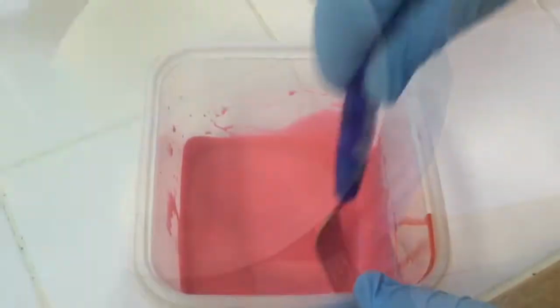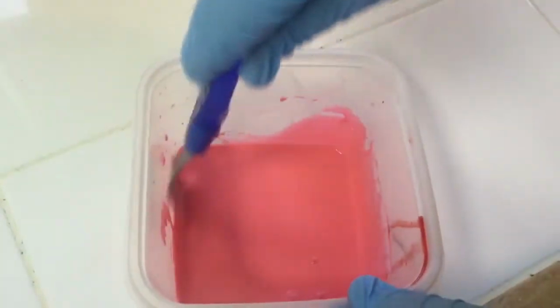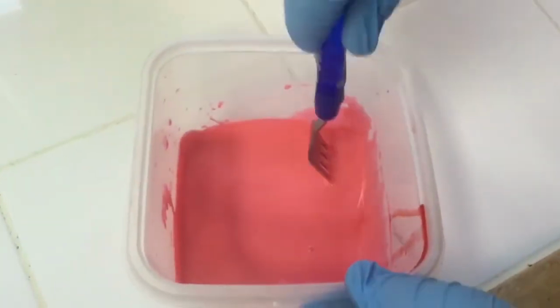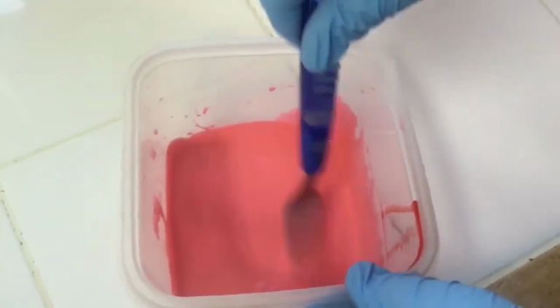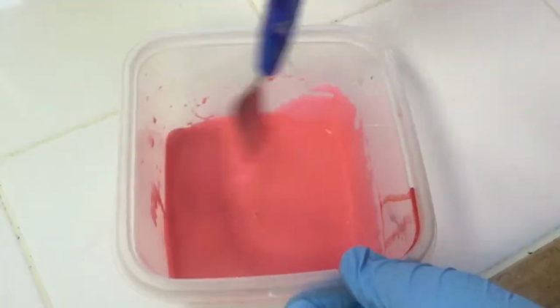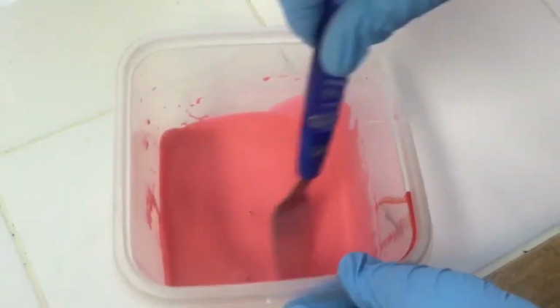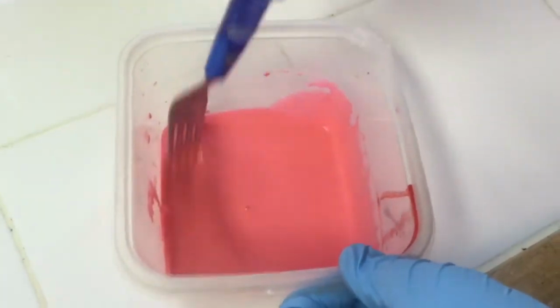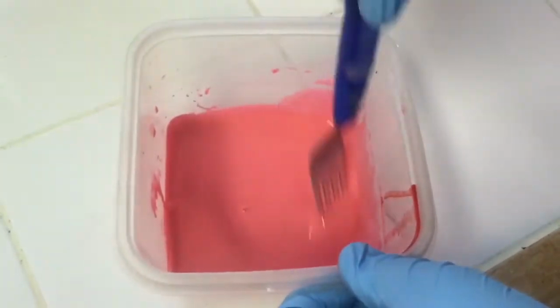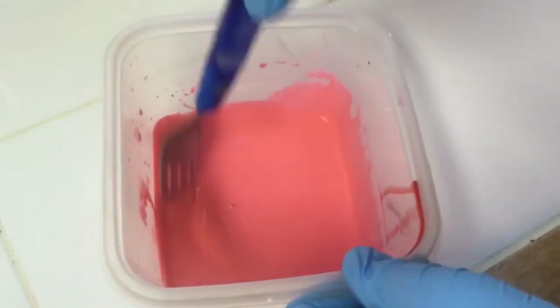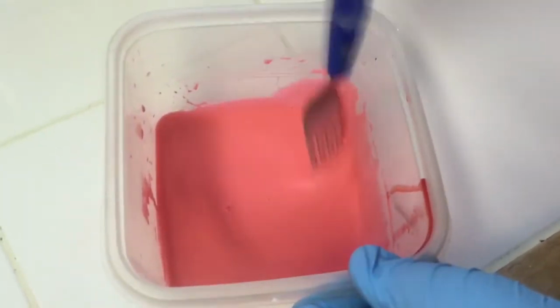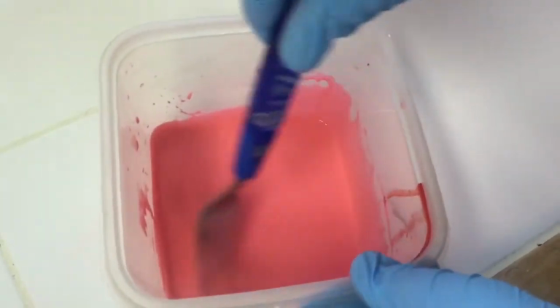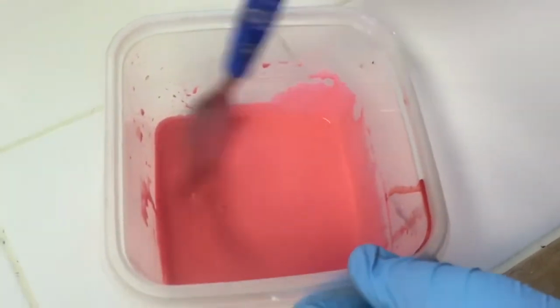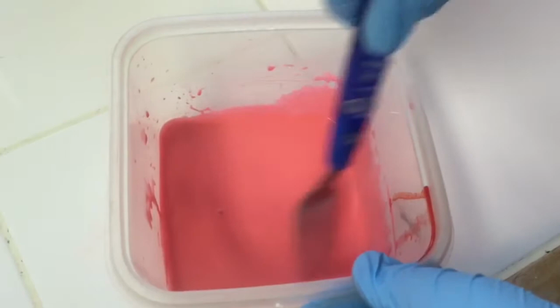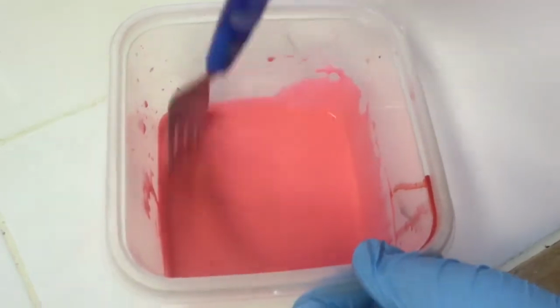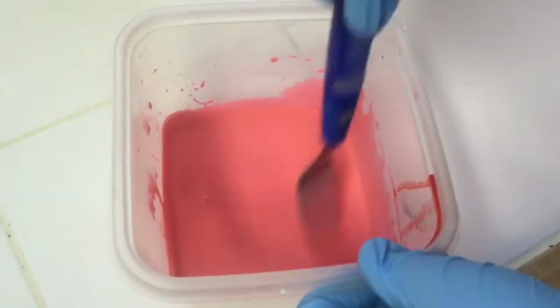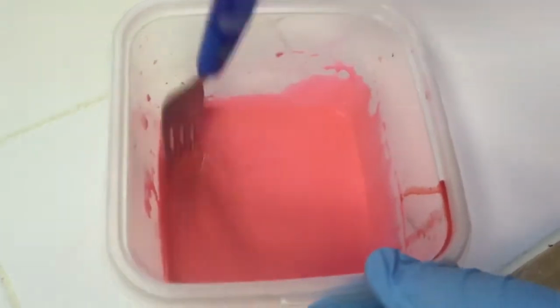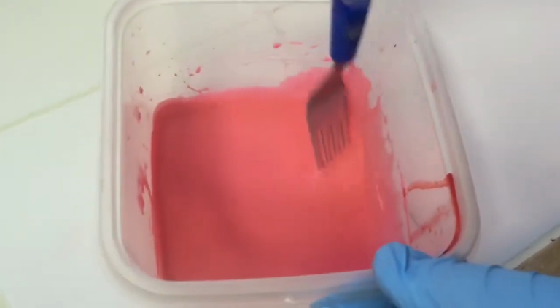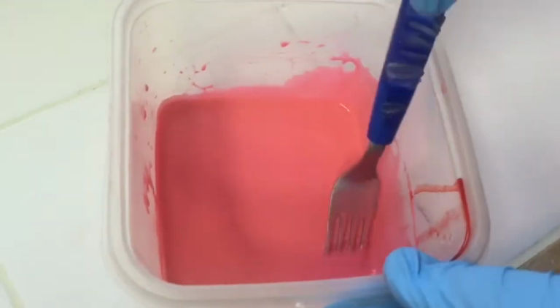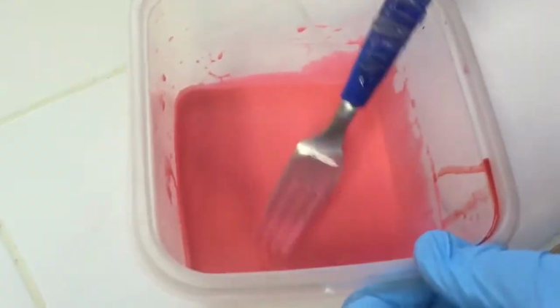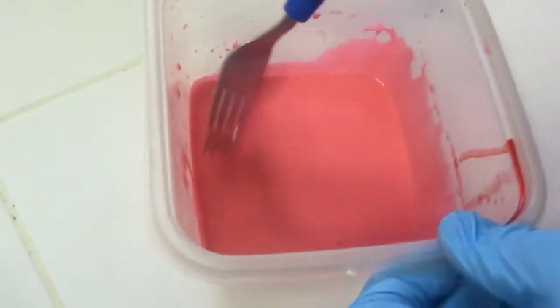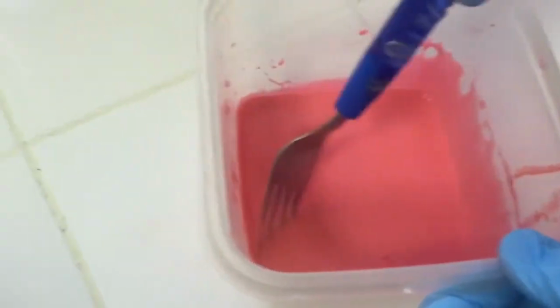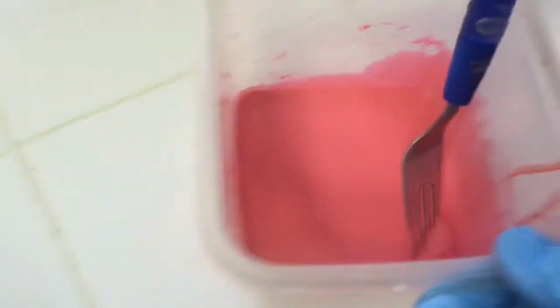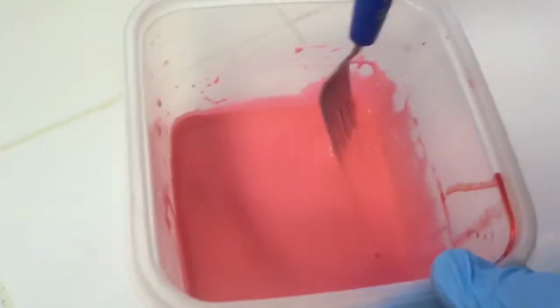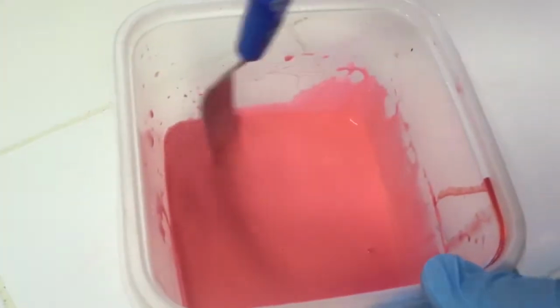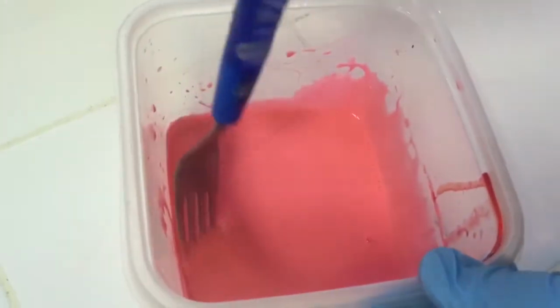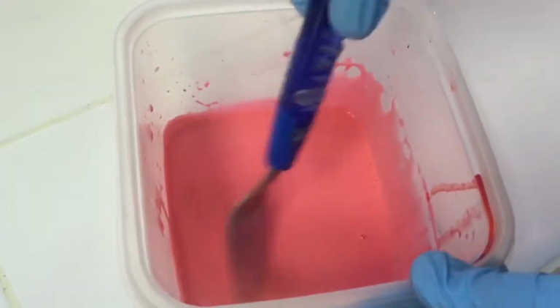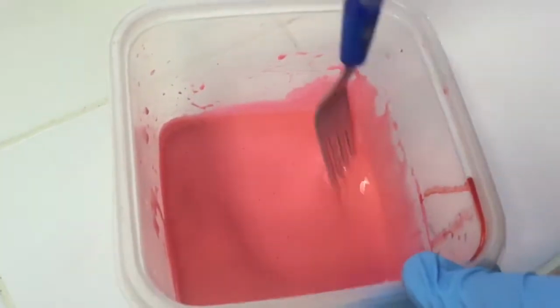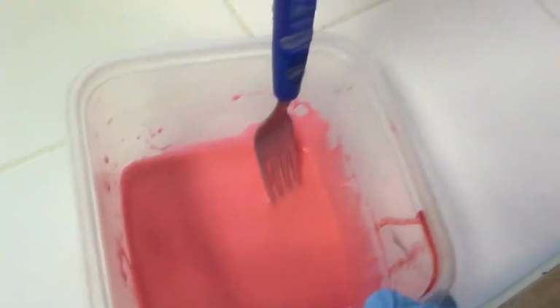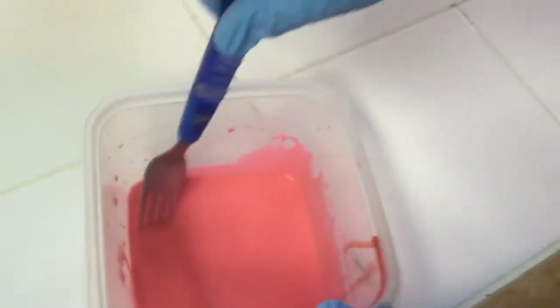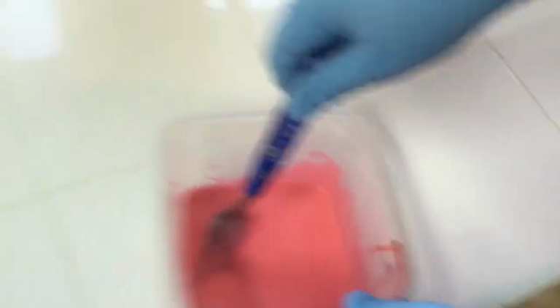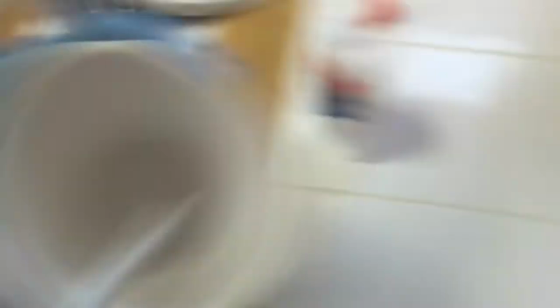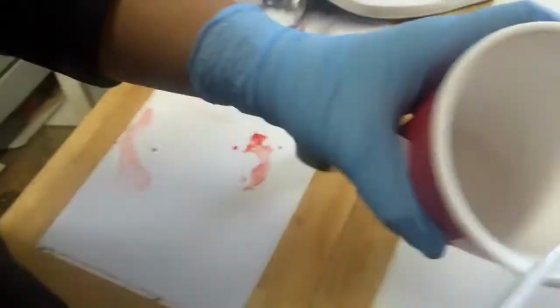So now this is where the chemical reaction kicks in — where we mix the borax and water with the glue and water, and it will make the slime.